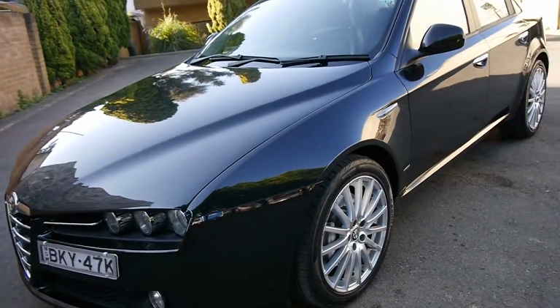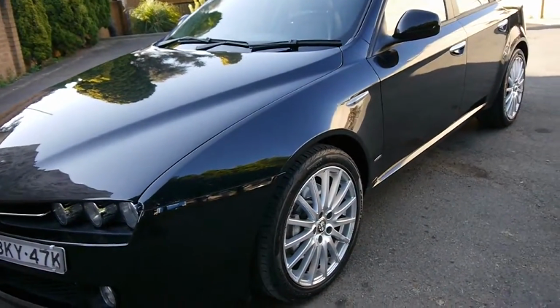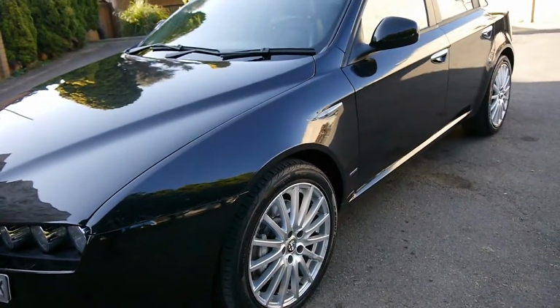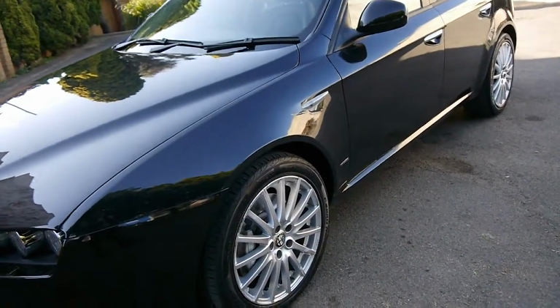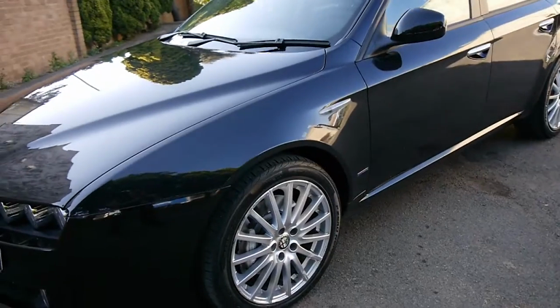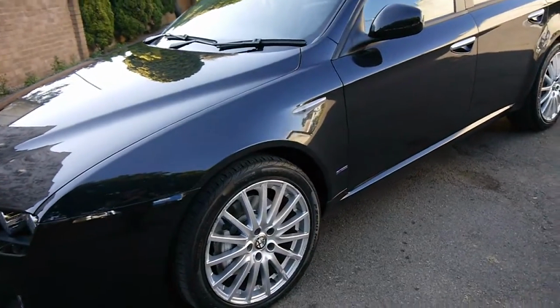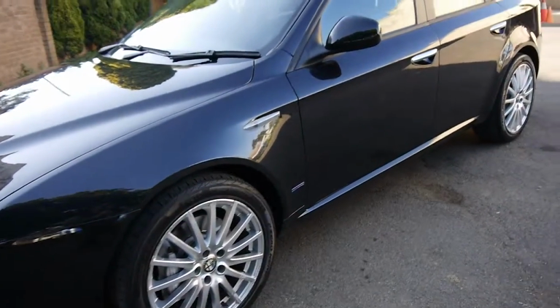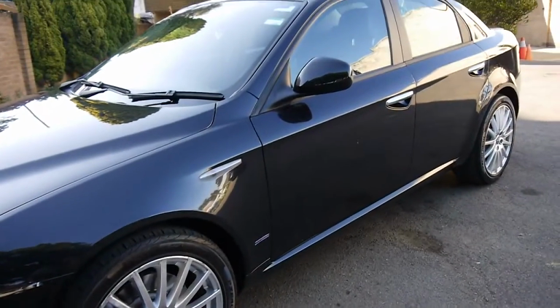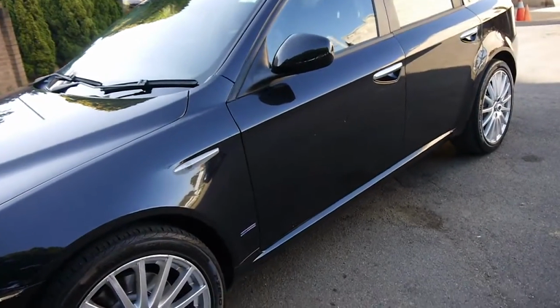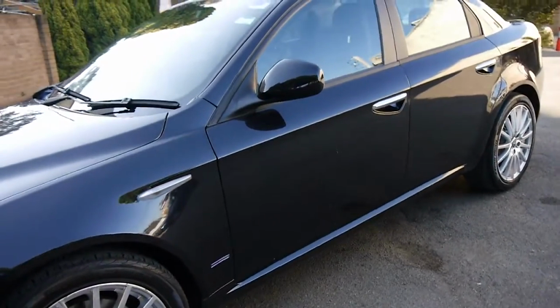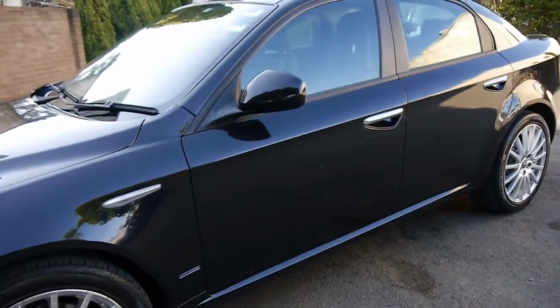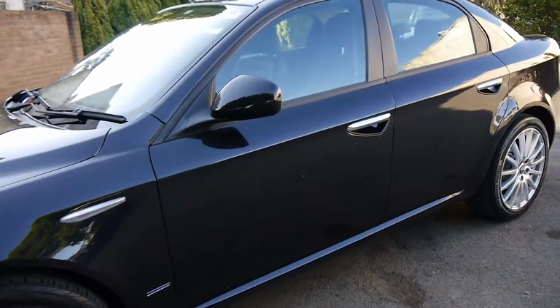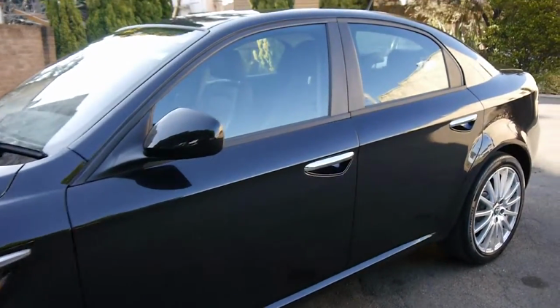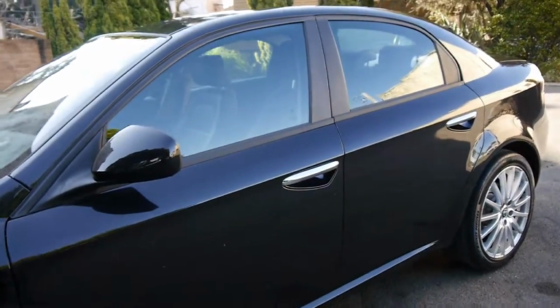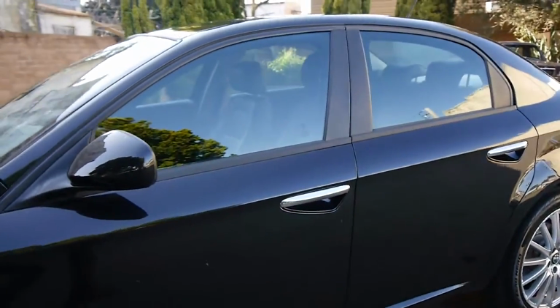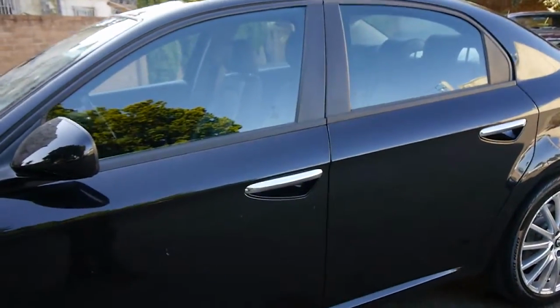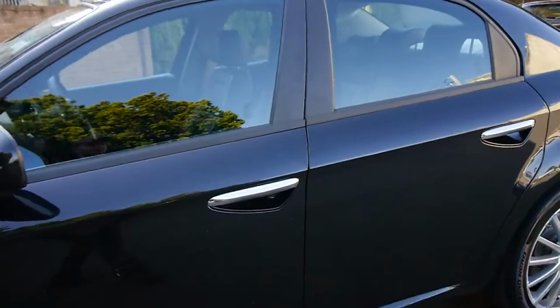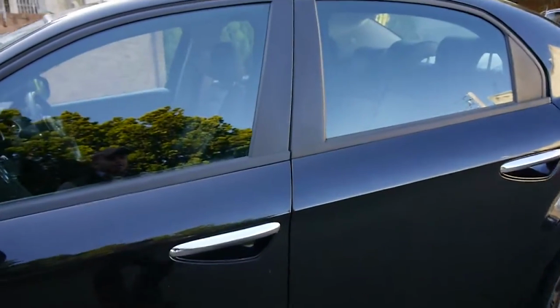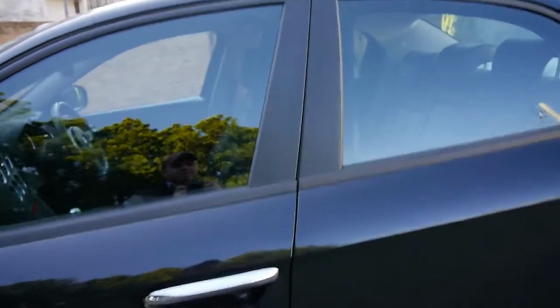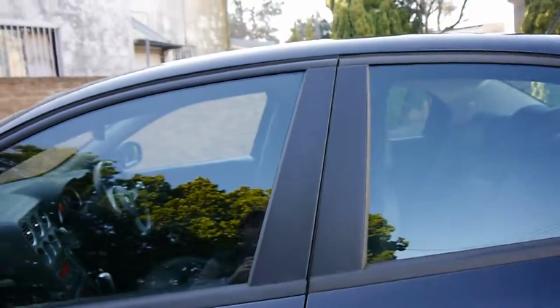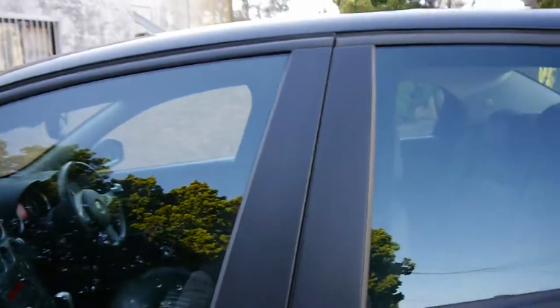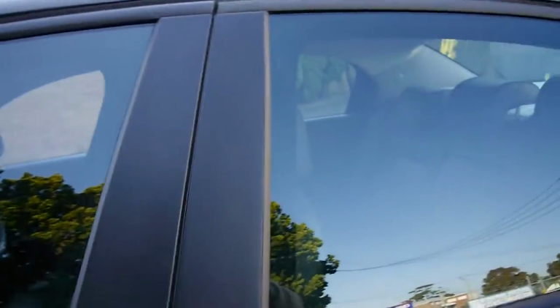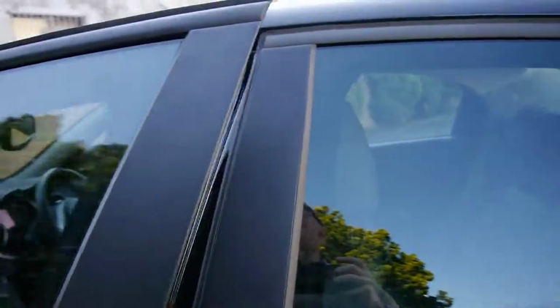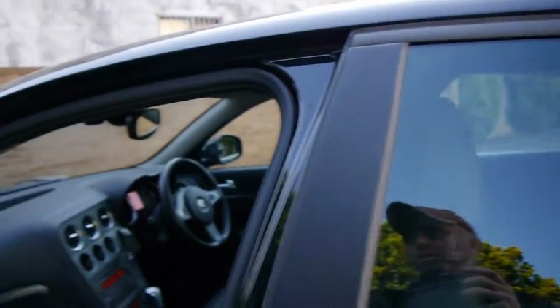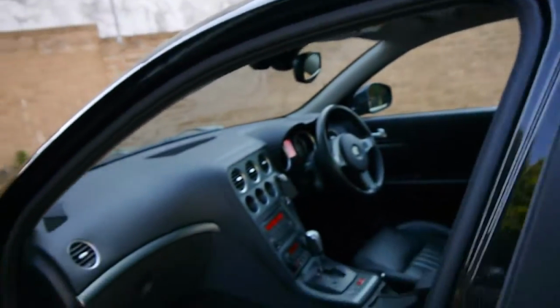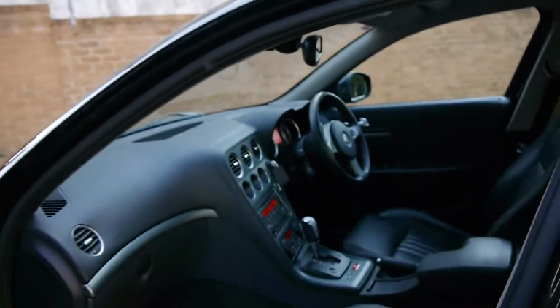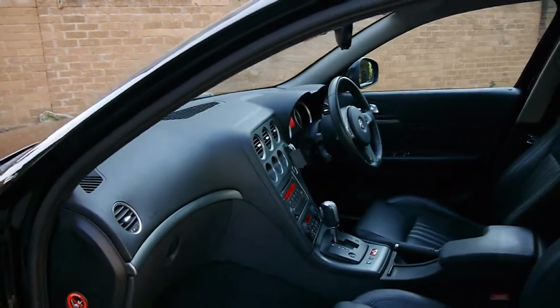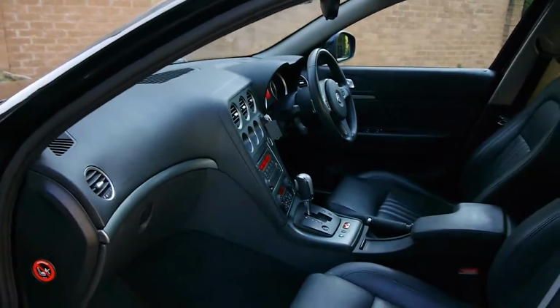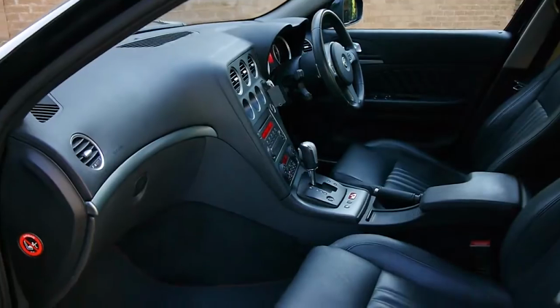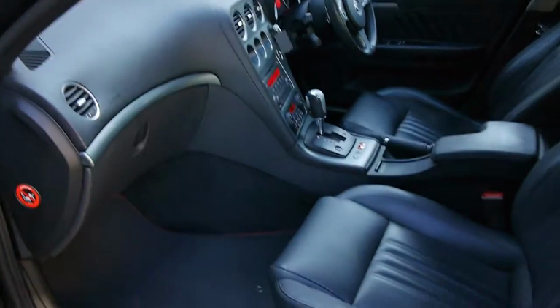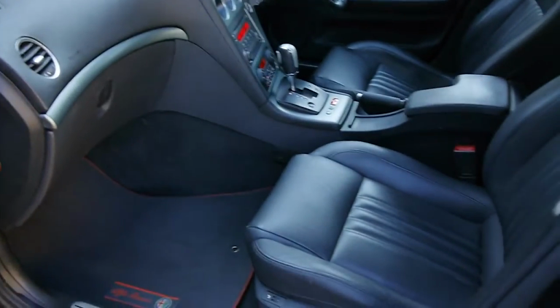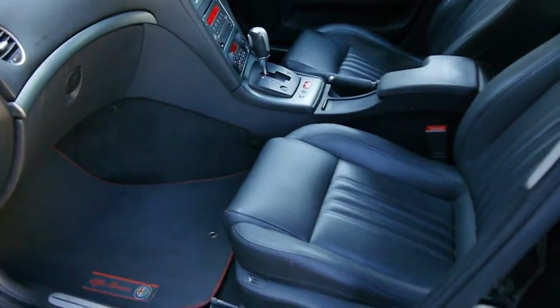It has the long spoke TI wheels, Pirelli tires, black with black leather, and only 68,000 kilometres since new. It has not been detailed — this car has only just arrived.